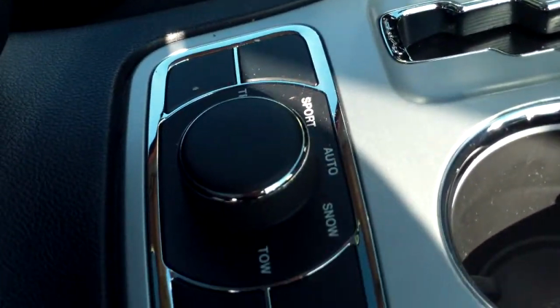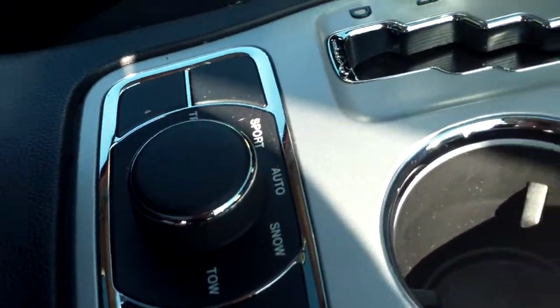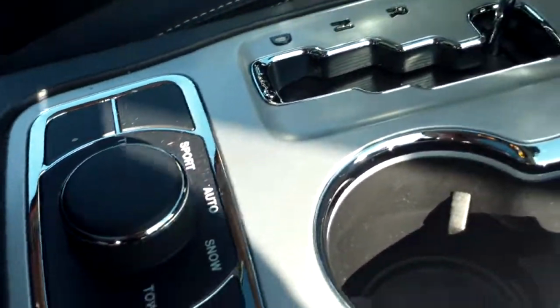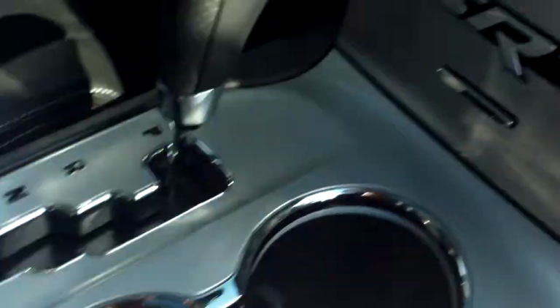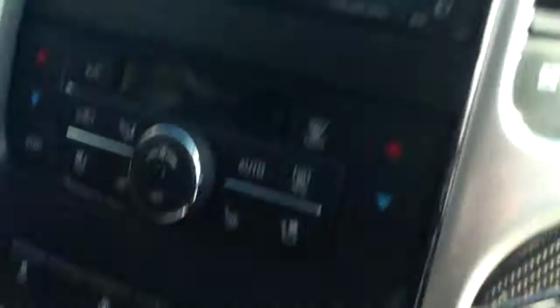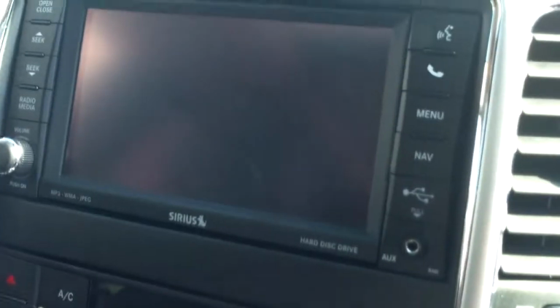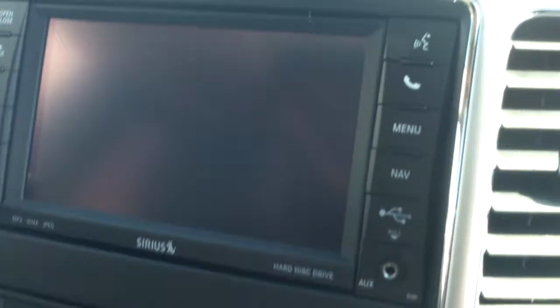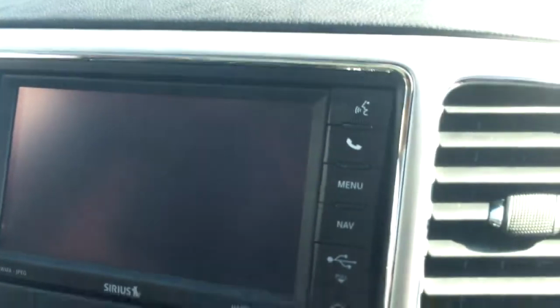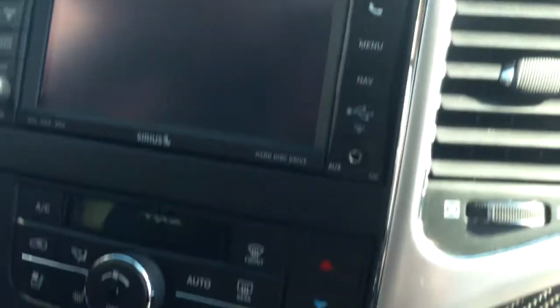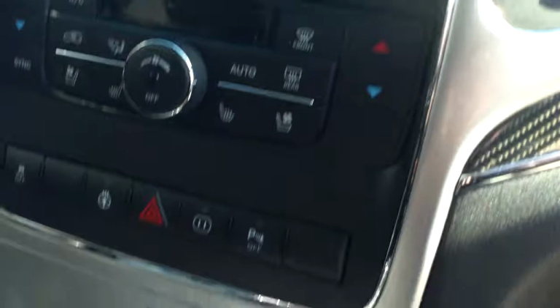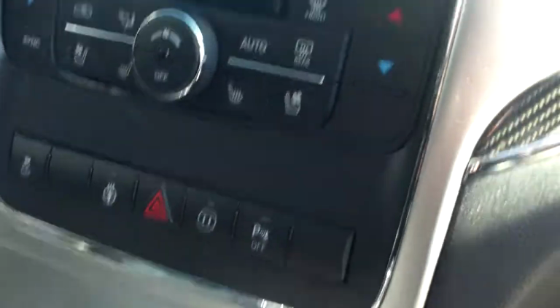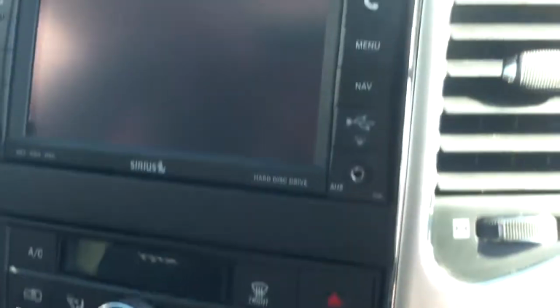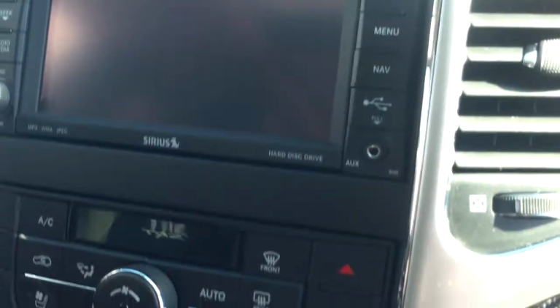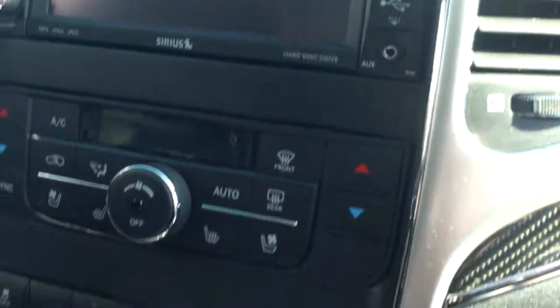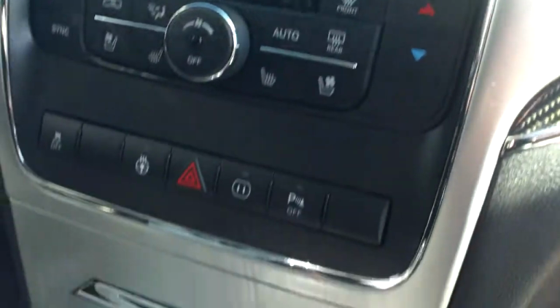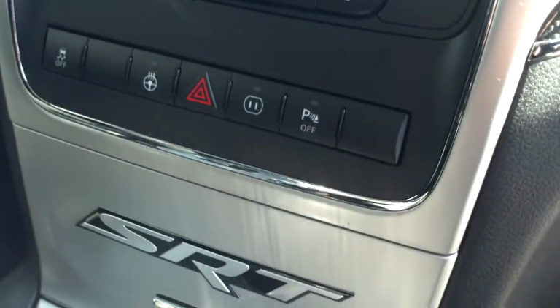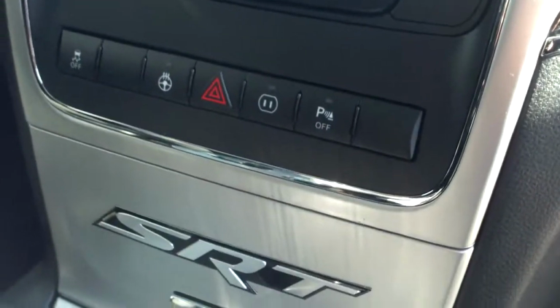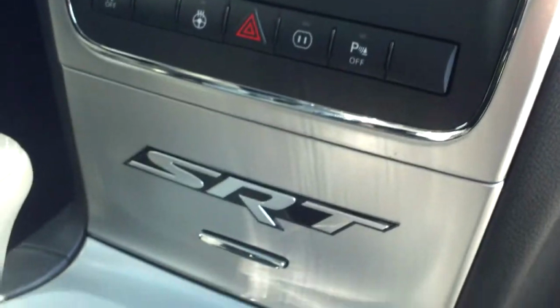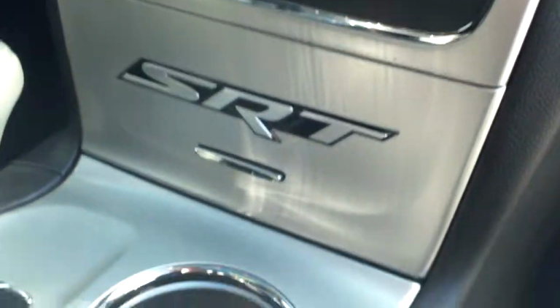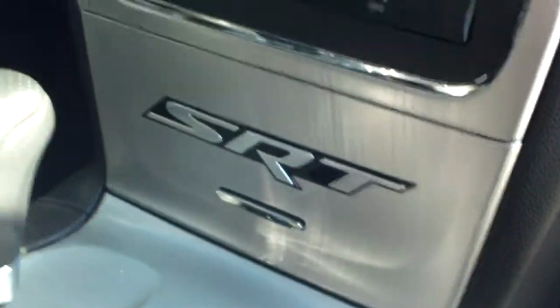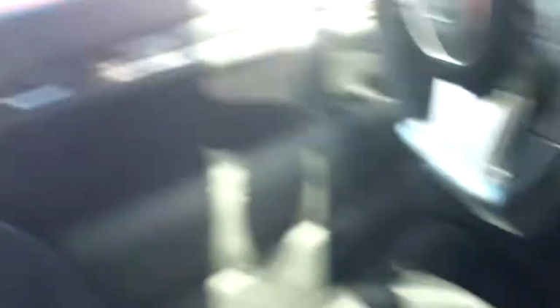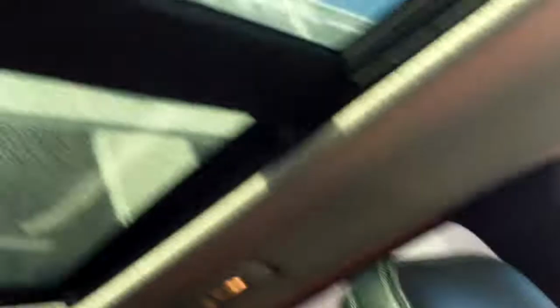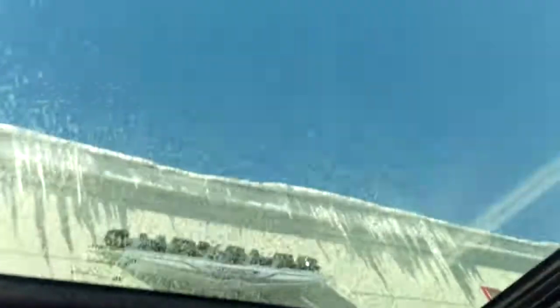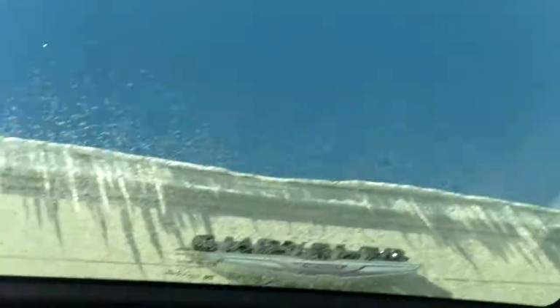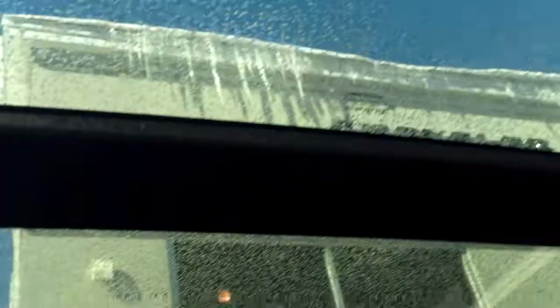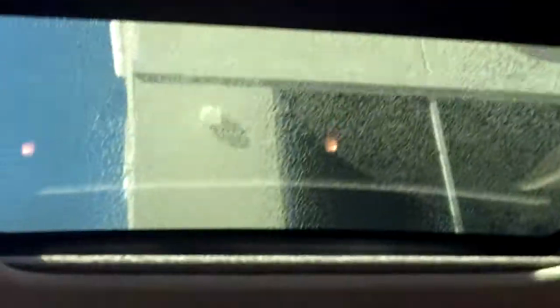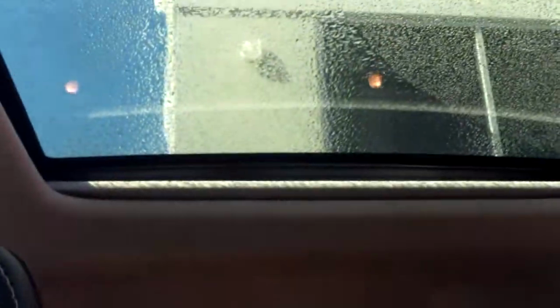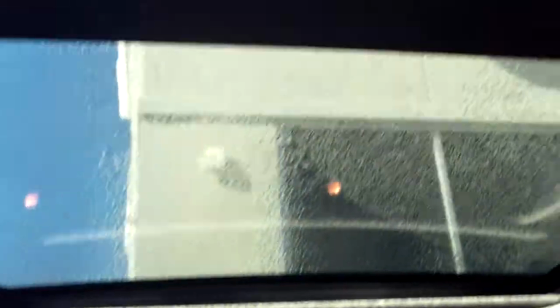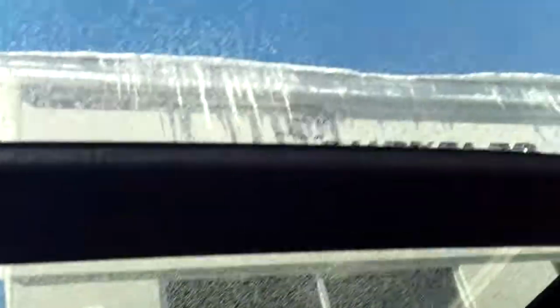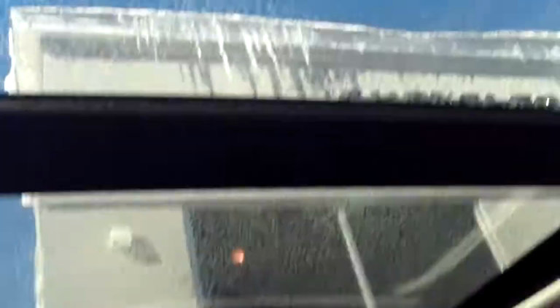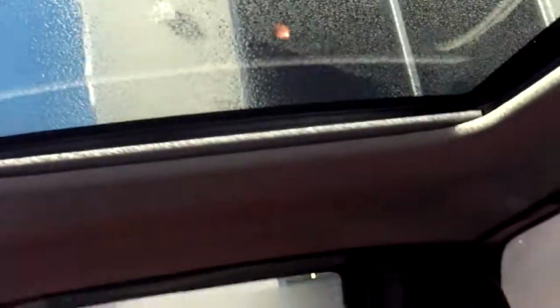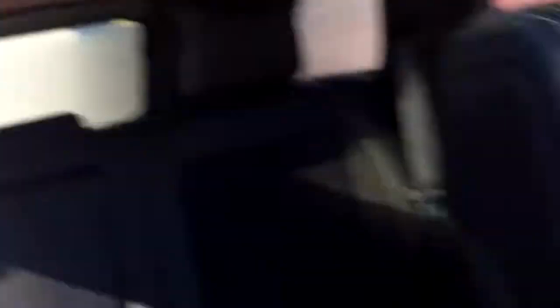Dial-up four-wheel drive system here on board. It looks like it's going to have touchscreen navigation, the heated seats, the SRT package. You can see that panoramic moonroof on the interior.